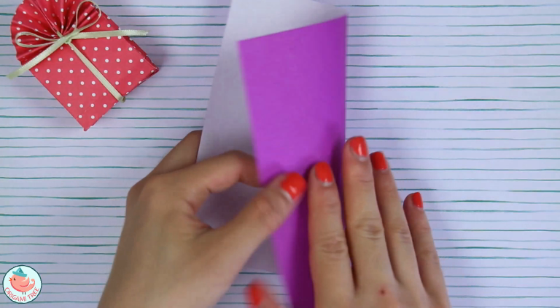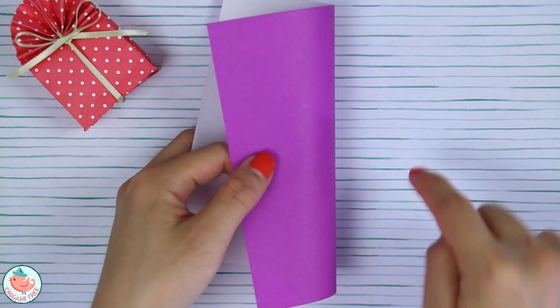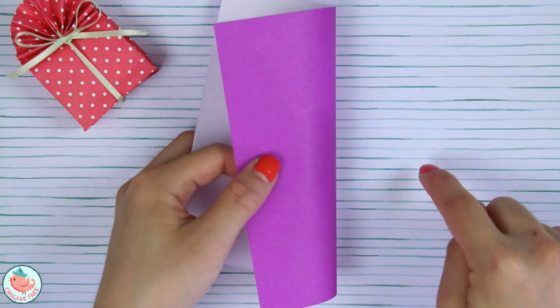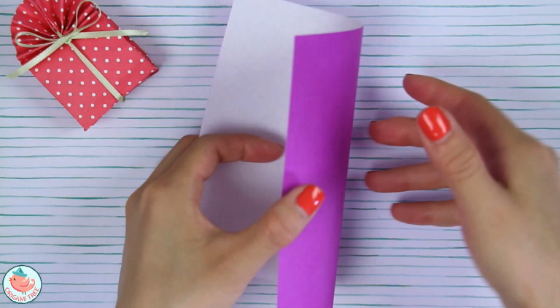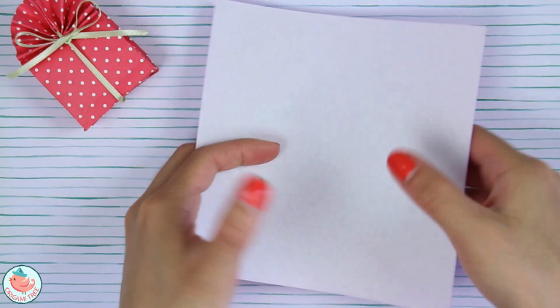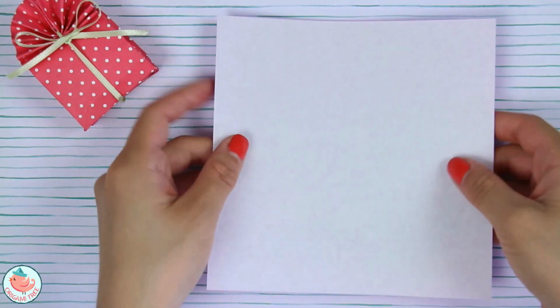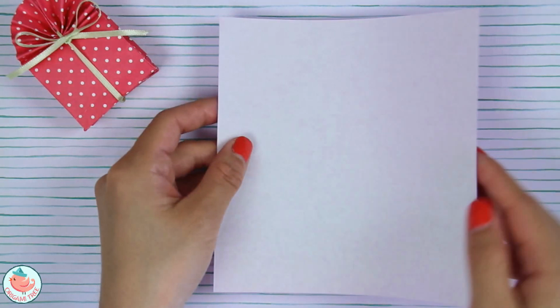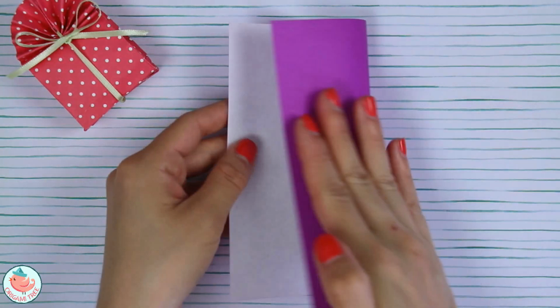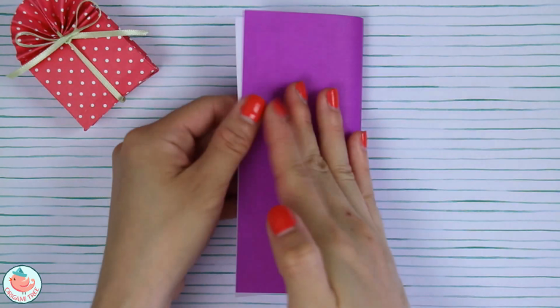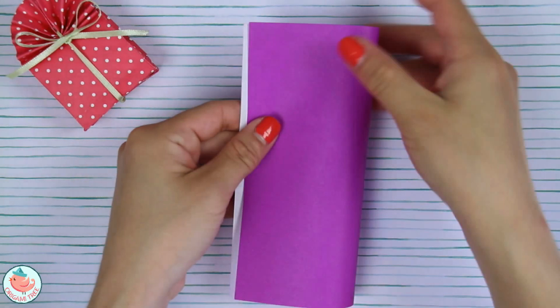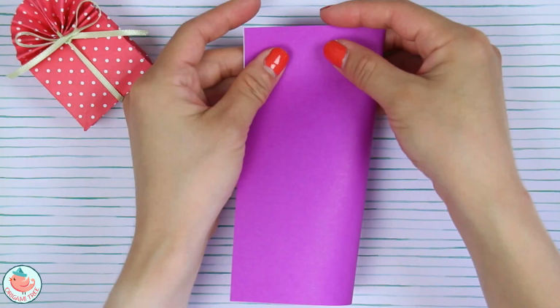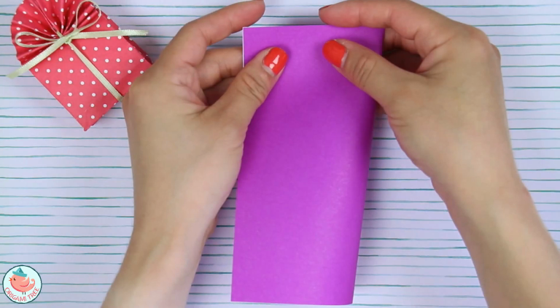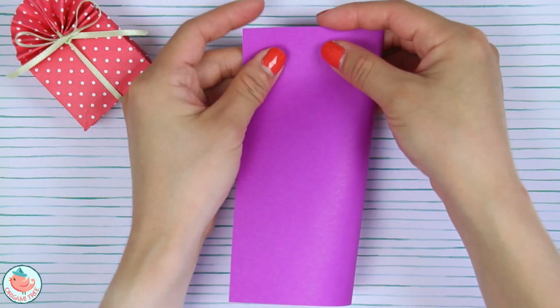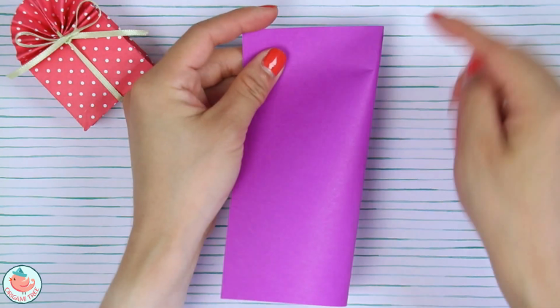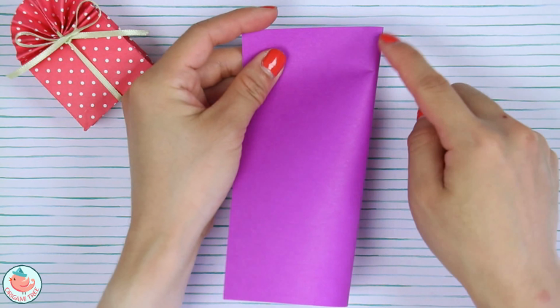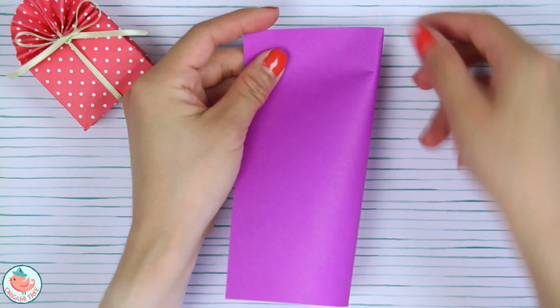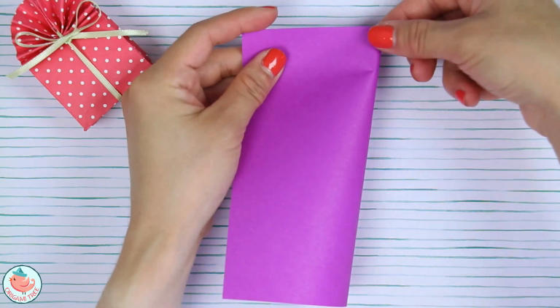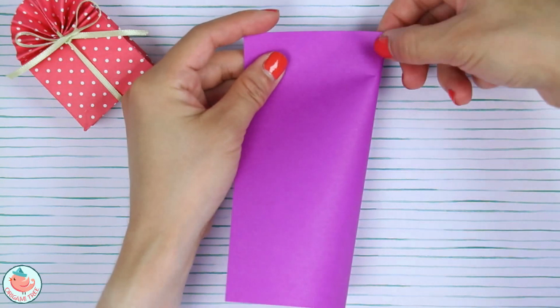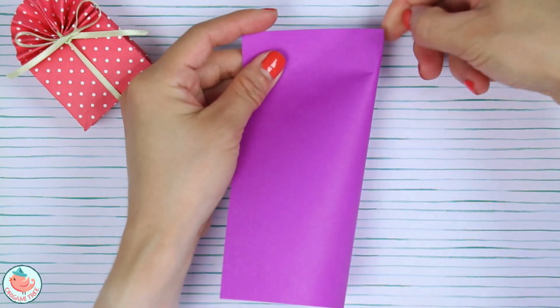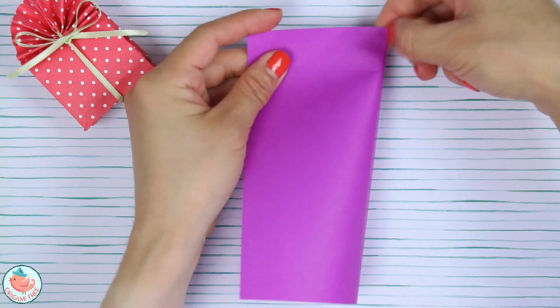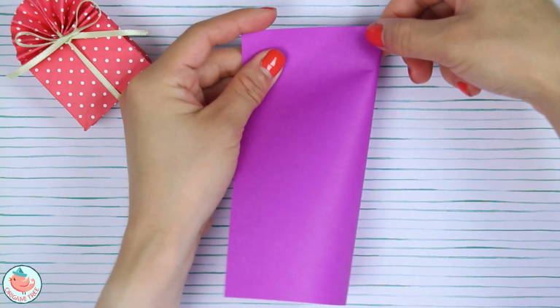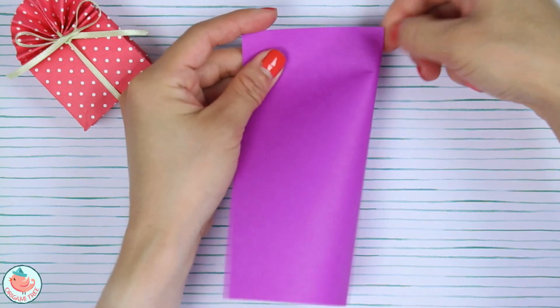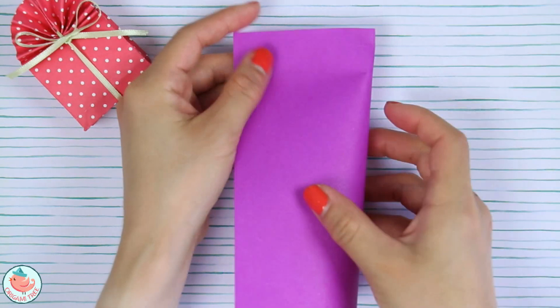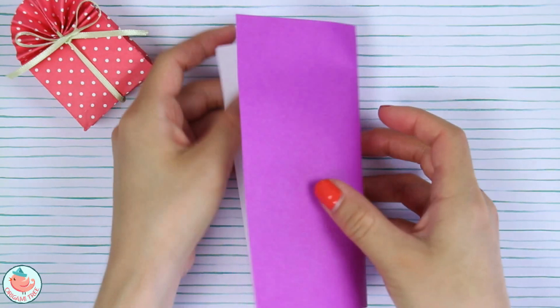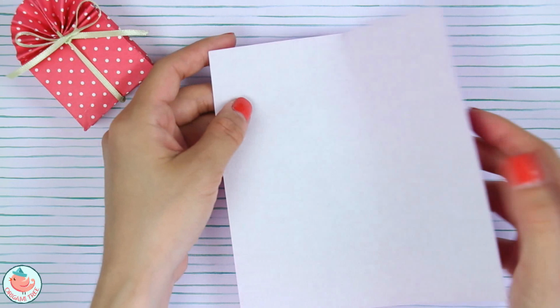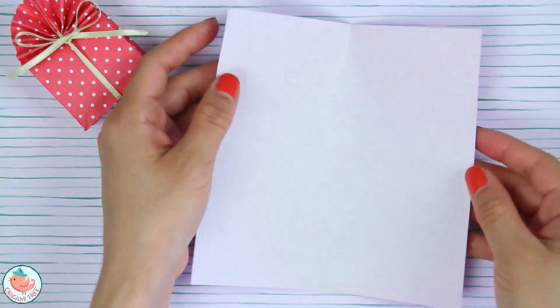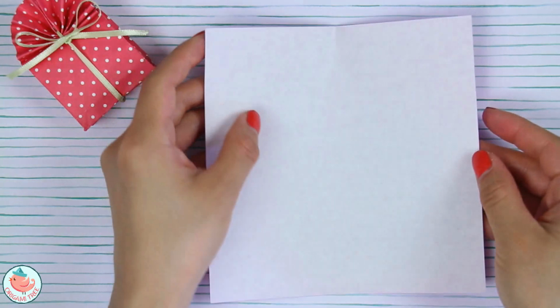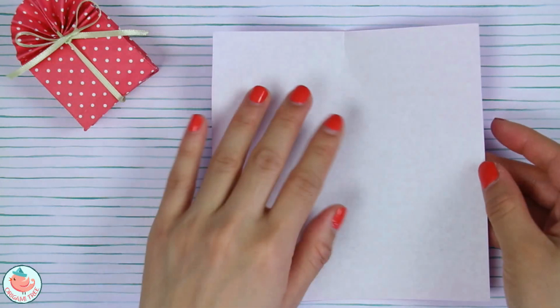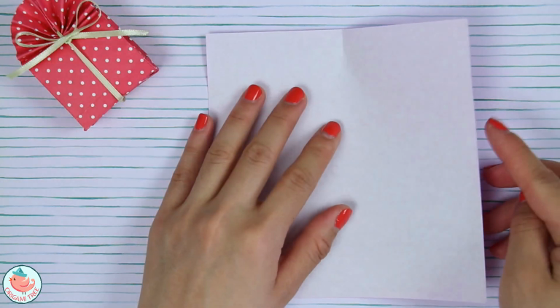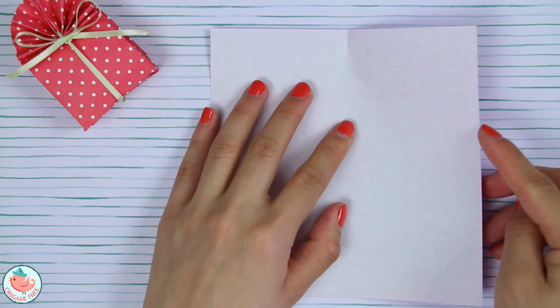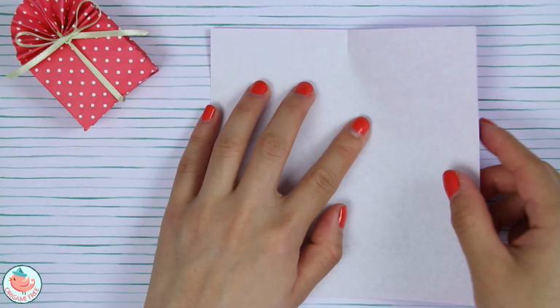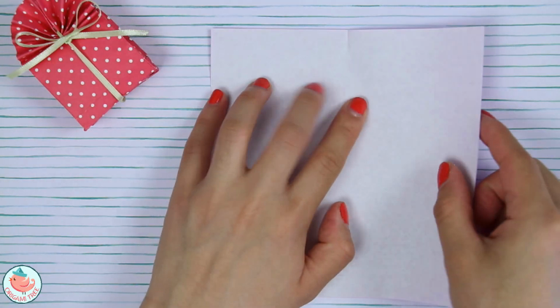We flip it so that the color side is facing down towards the table. Now we're going to fold the entire thing in half, but we're not going to fold all the way — we're just going to do a pinch fold right over here. Give that a little pinch and then unfold.